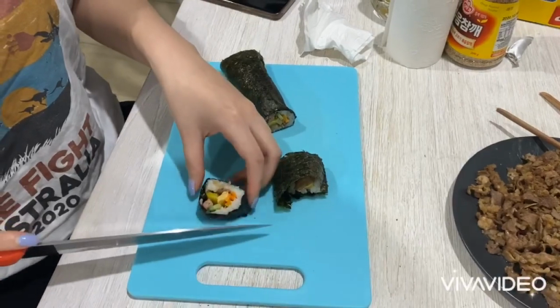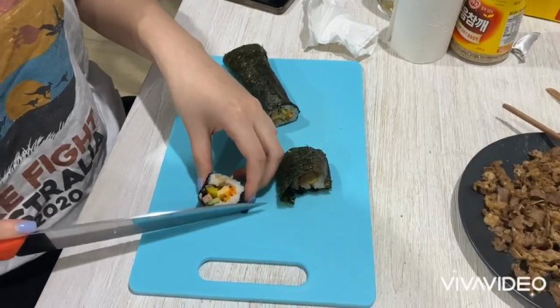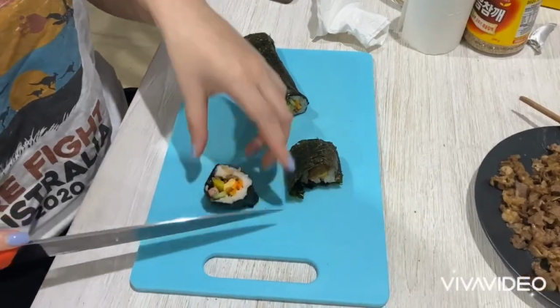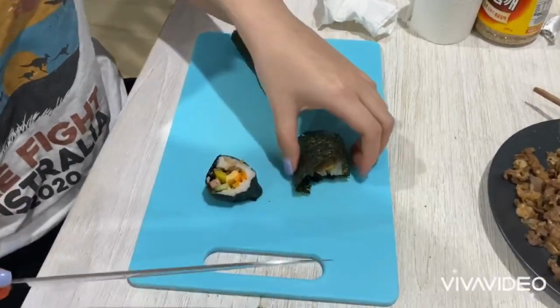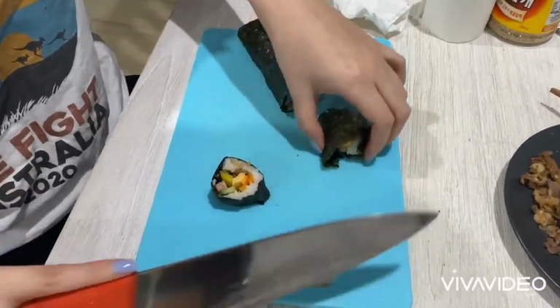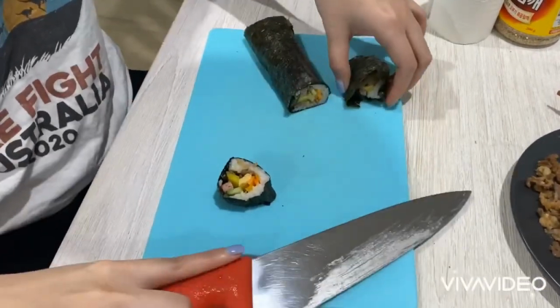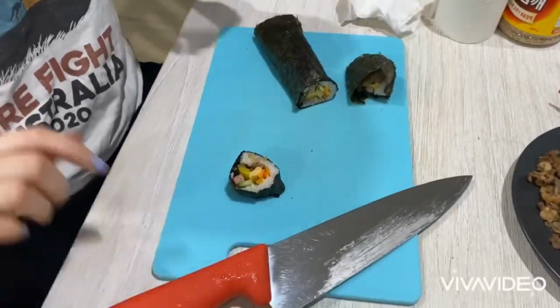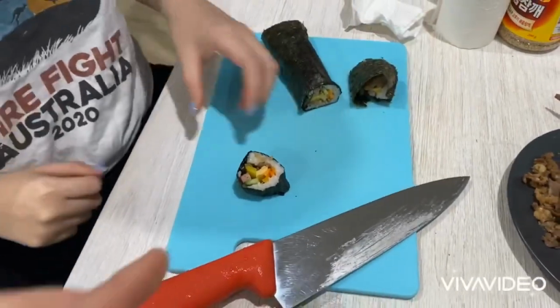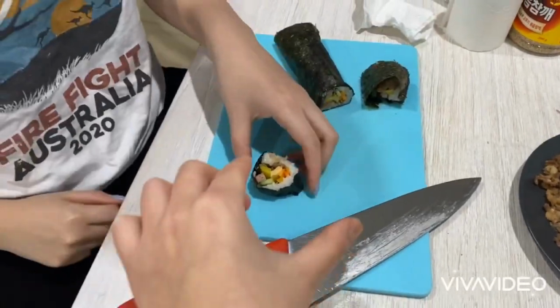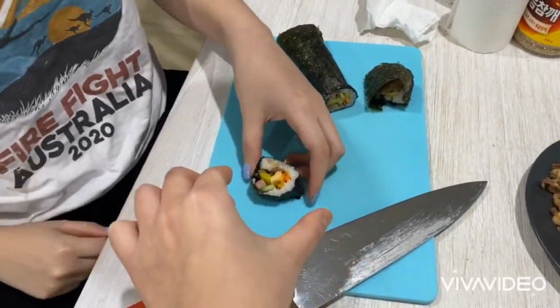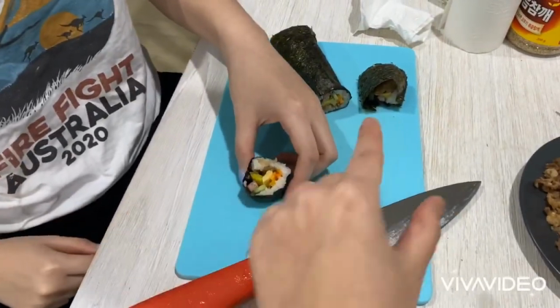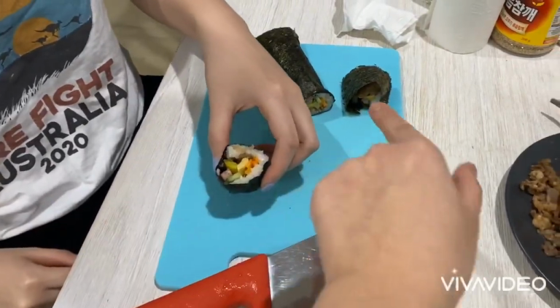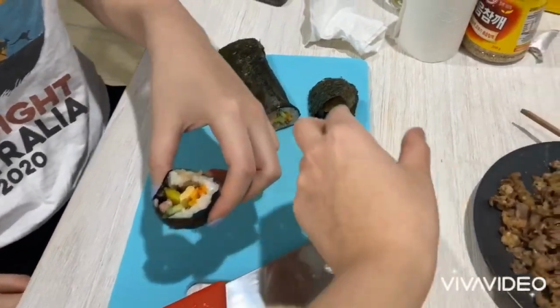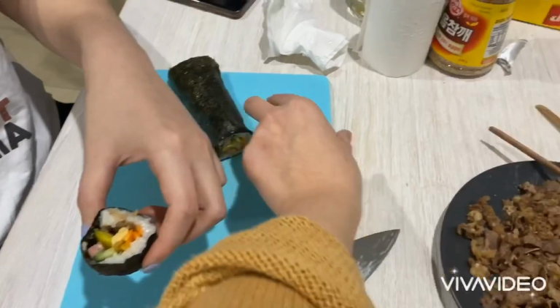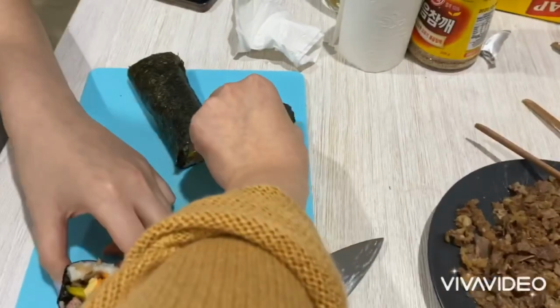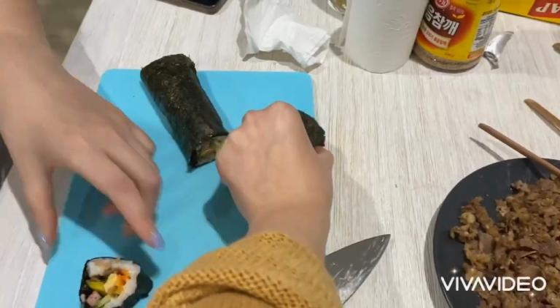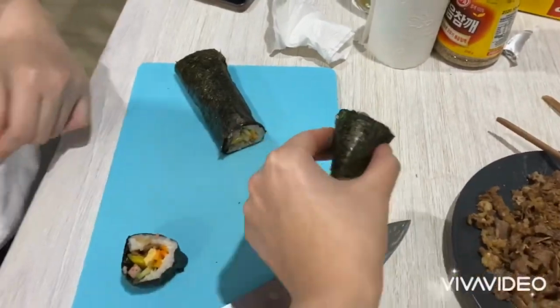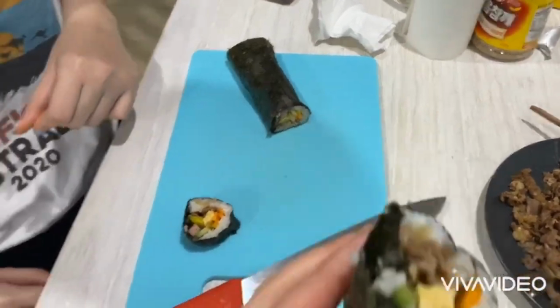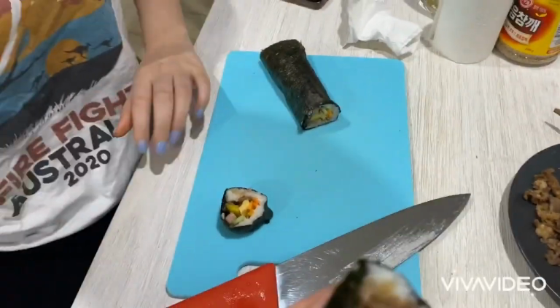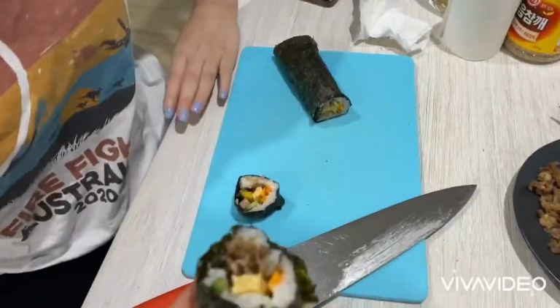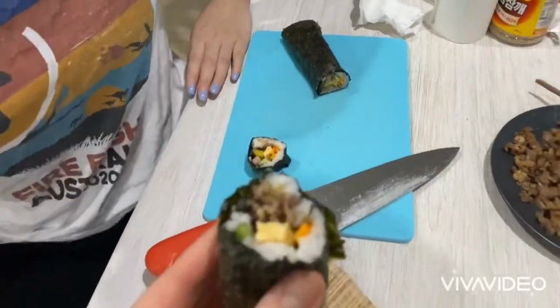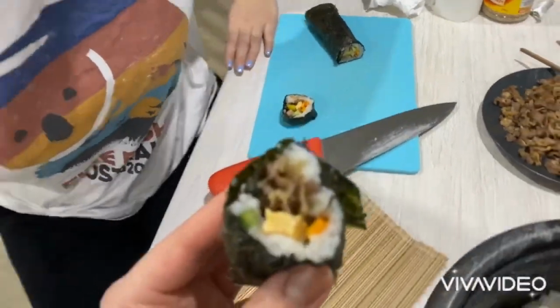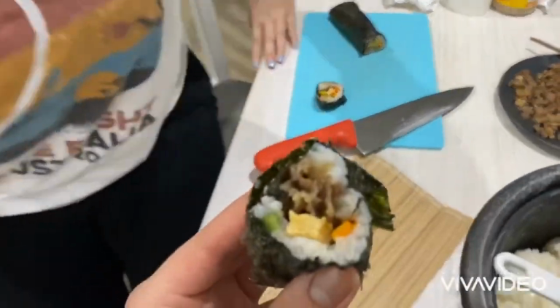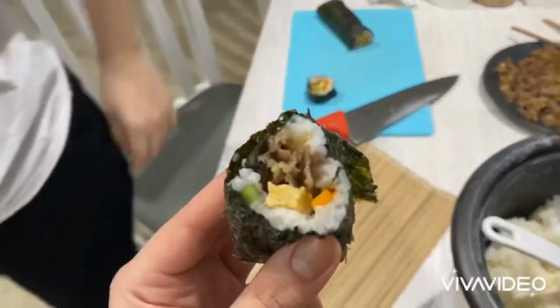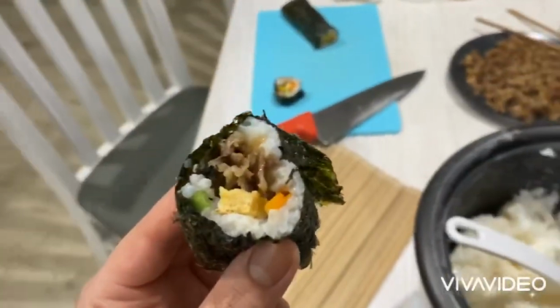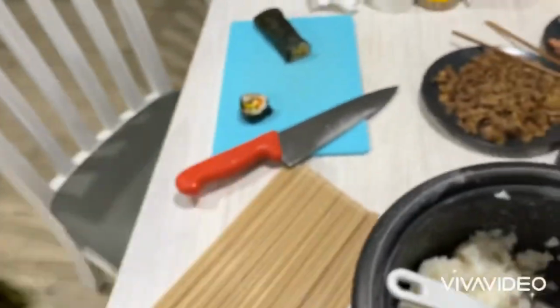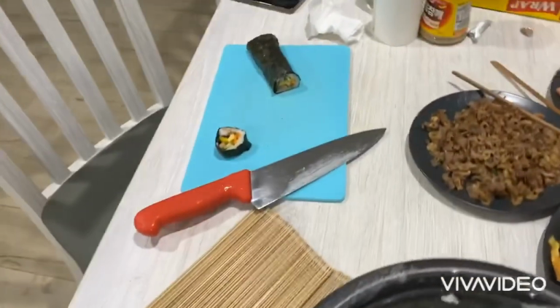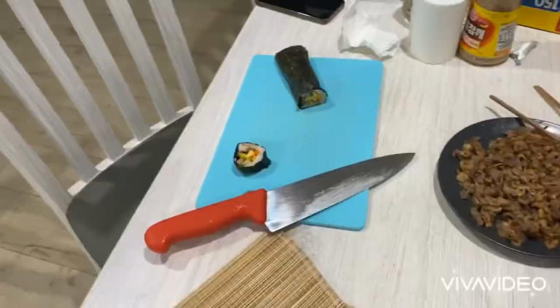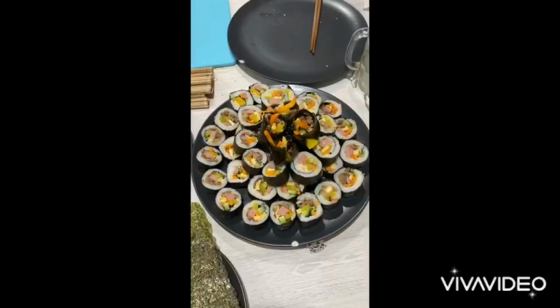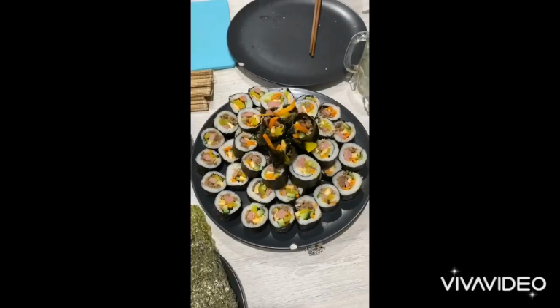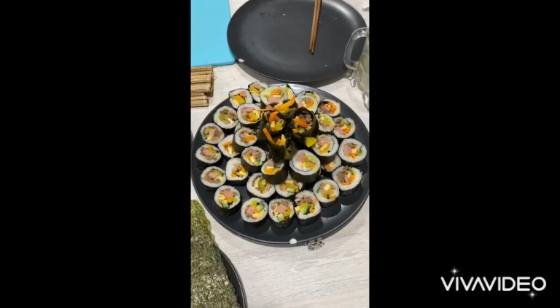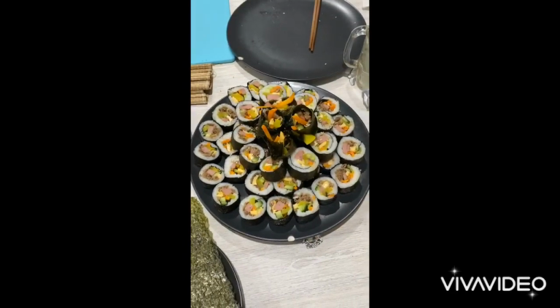Okay, first bite! I like the head. Okay, cheers! Here are the results.